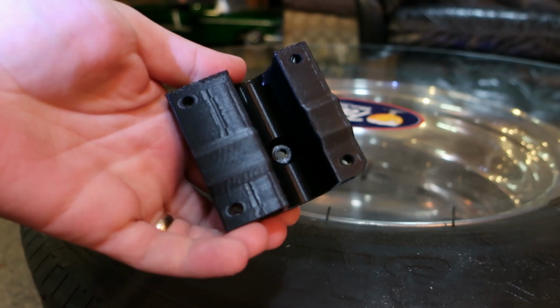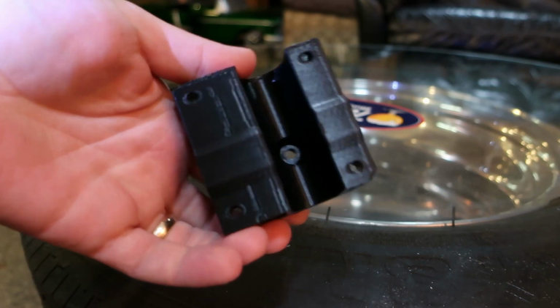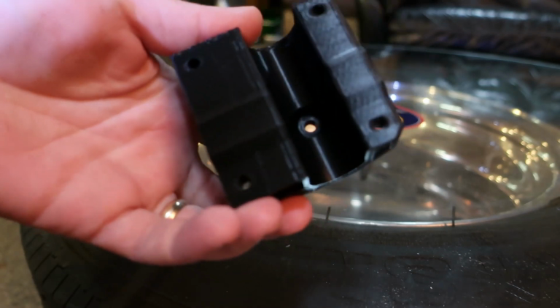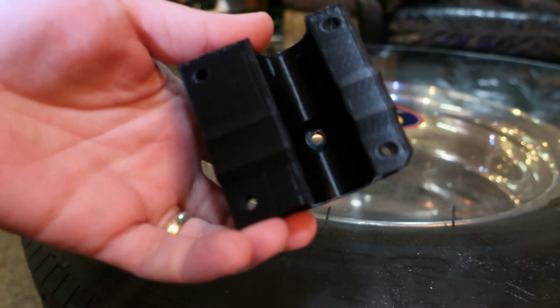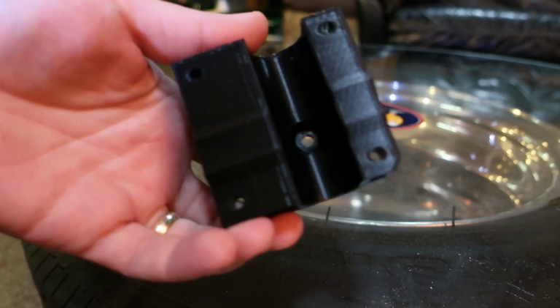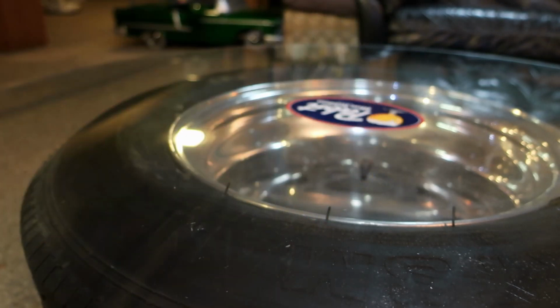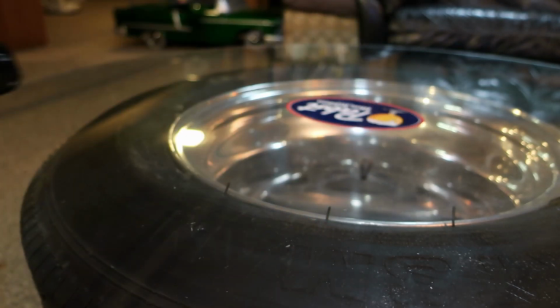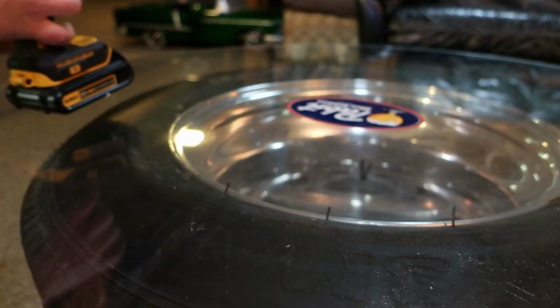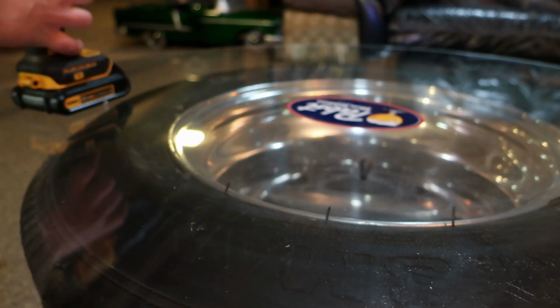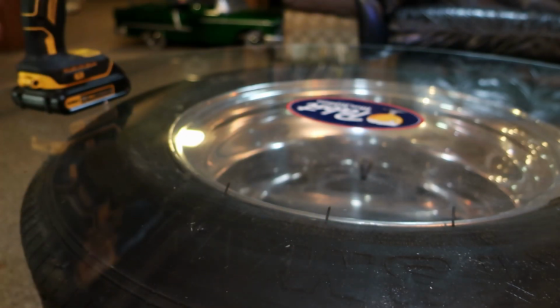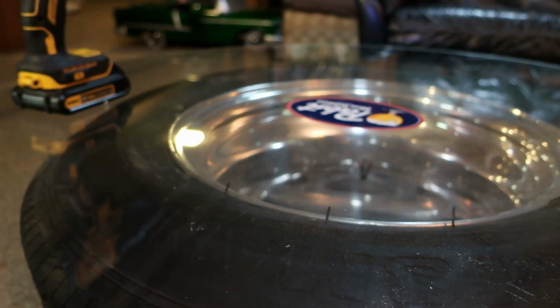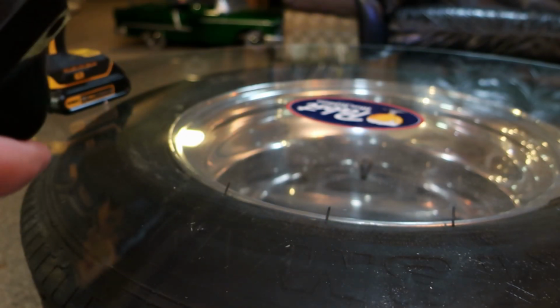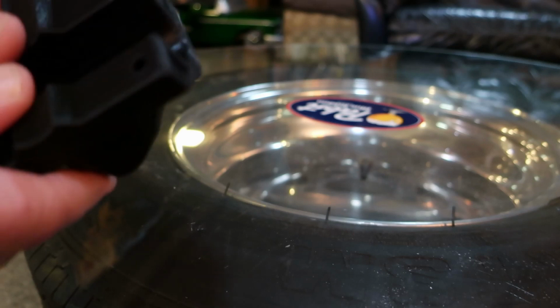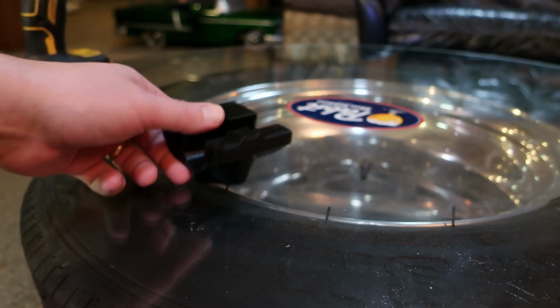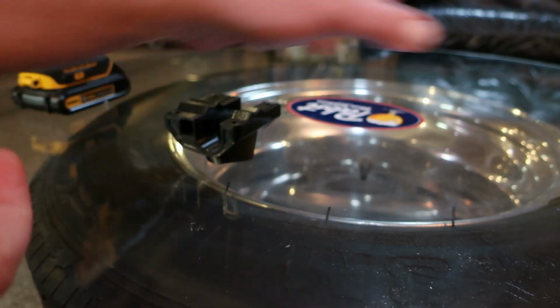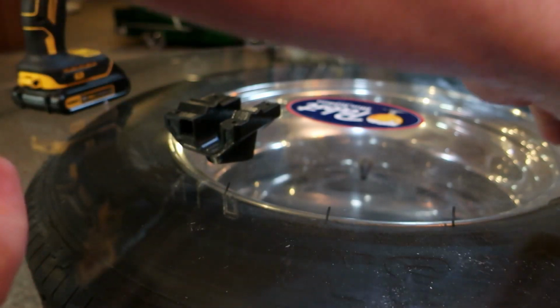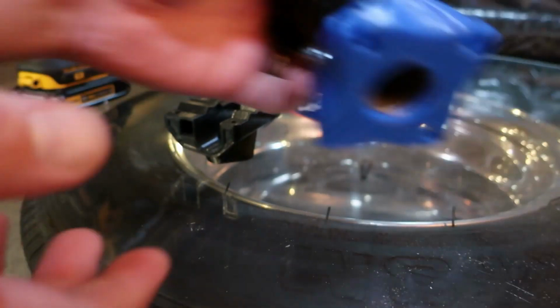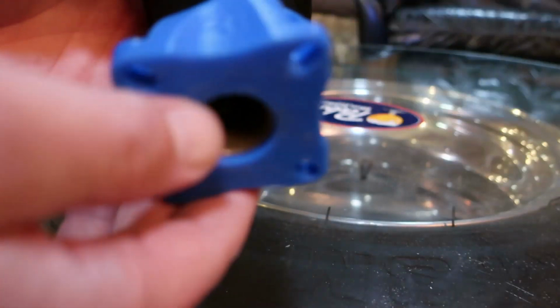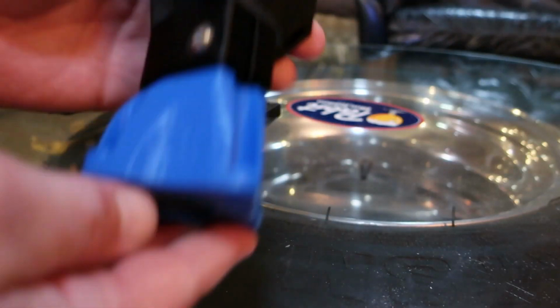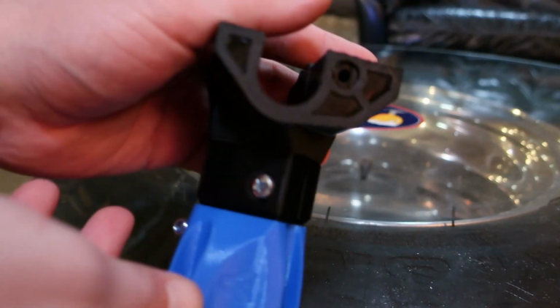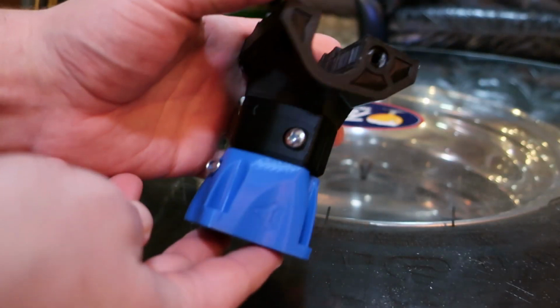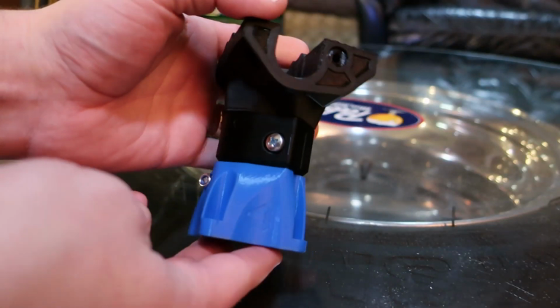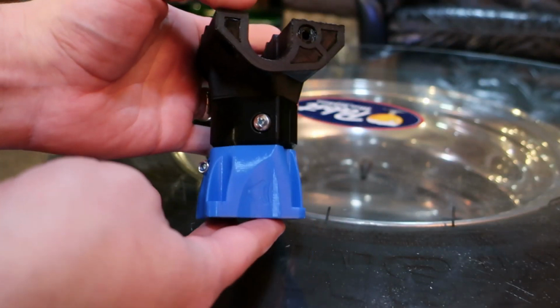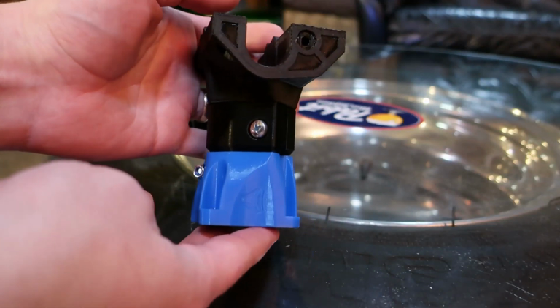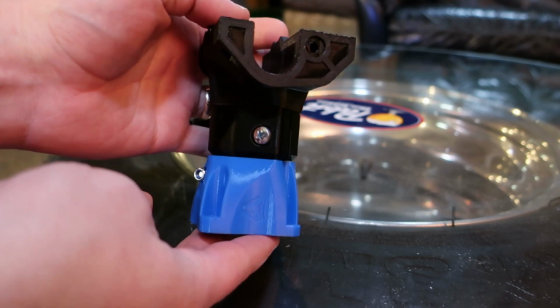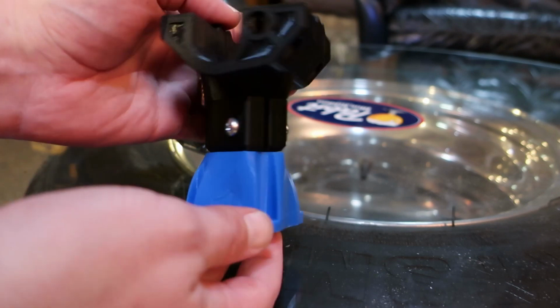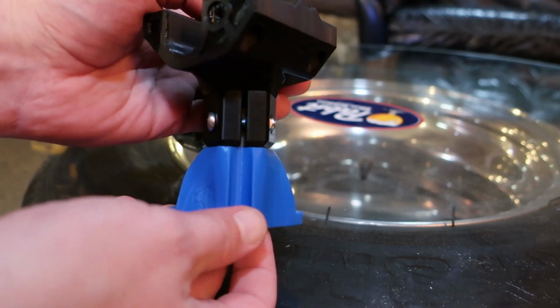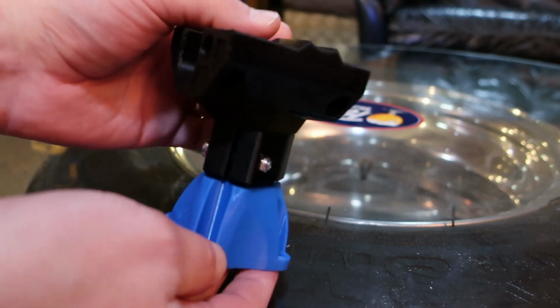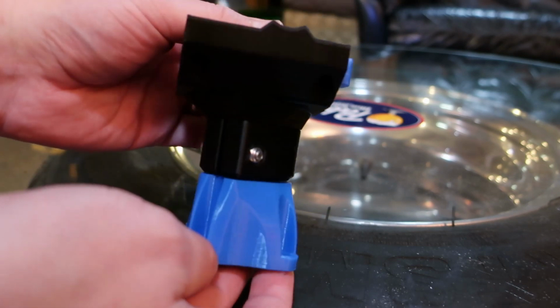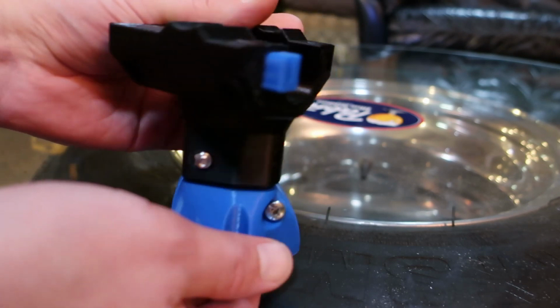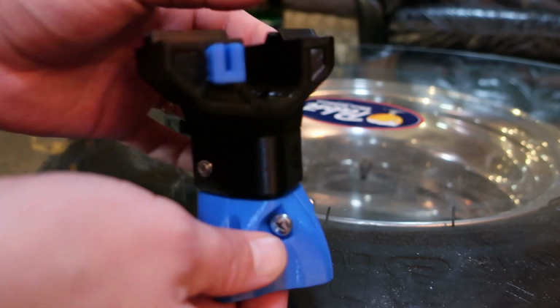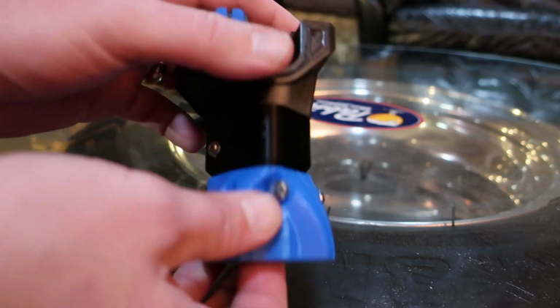These tops go on the legs into an assembly like this one.